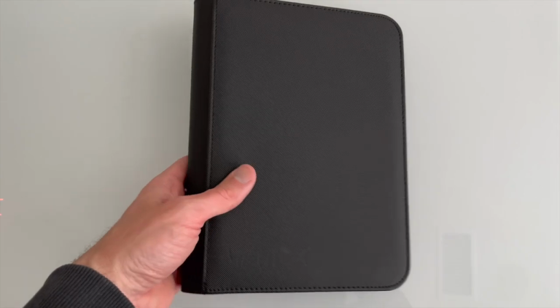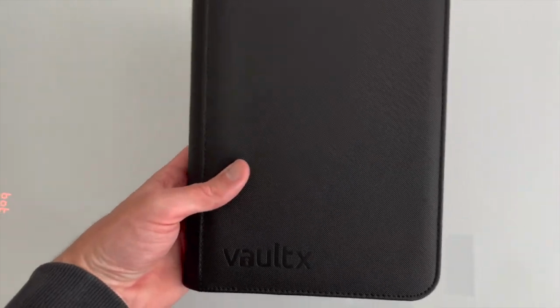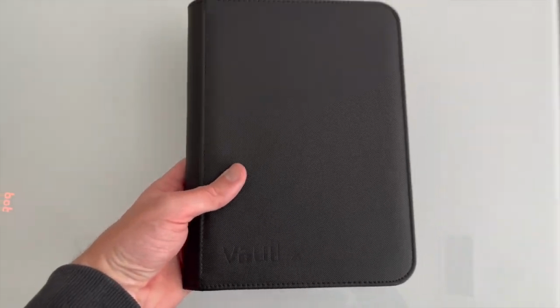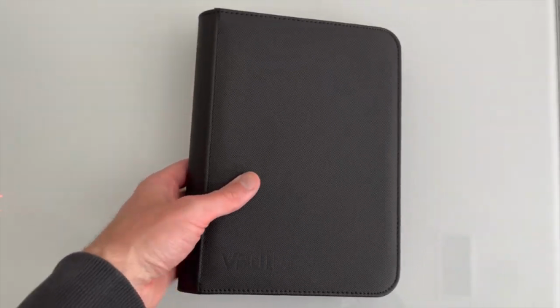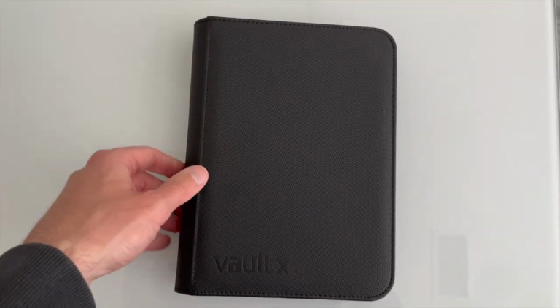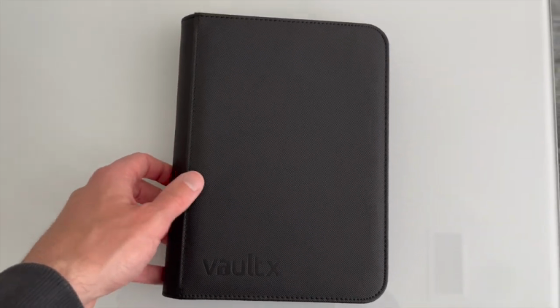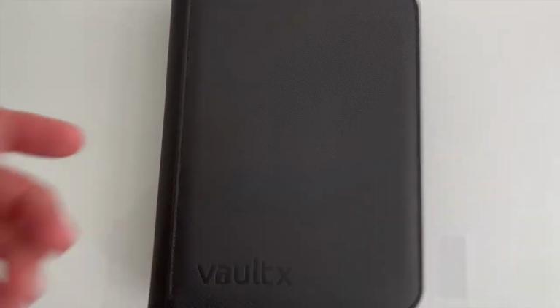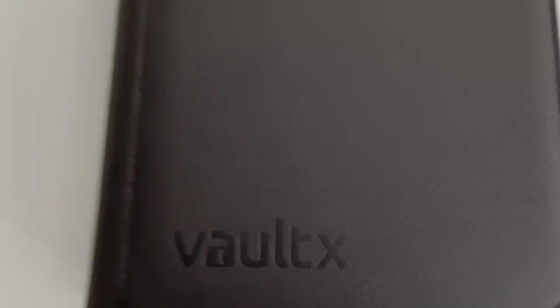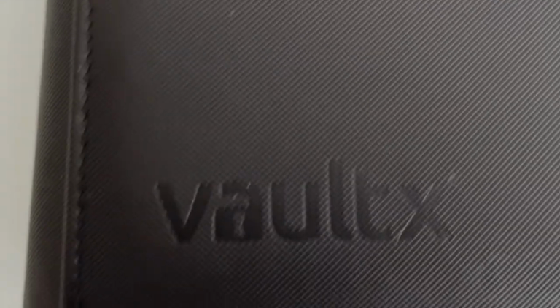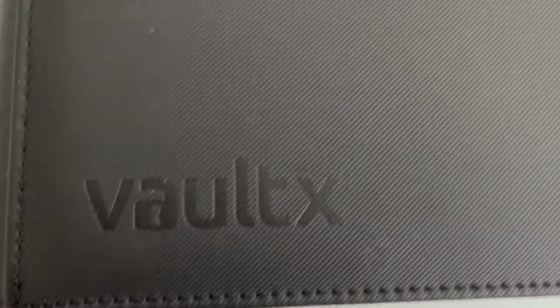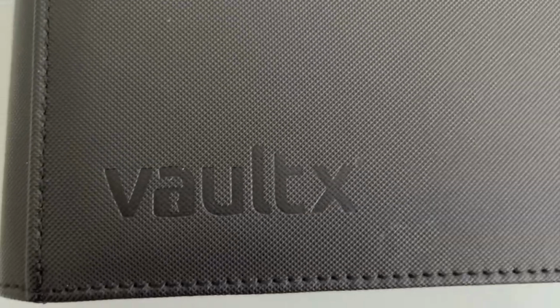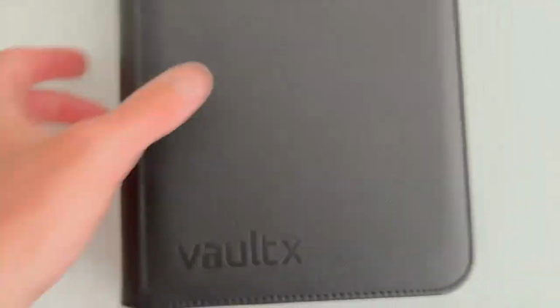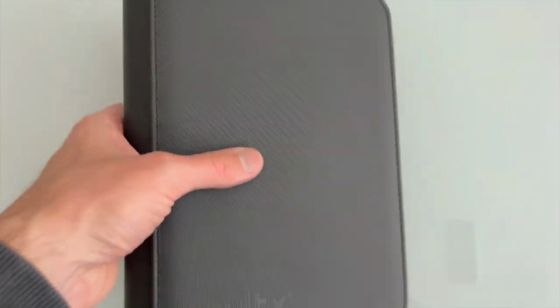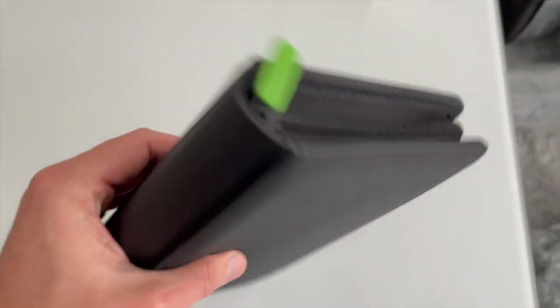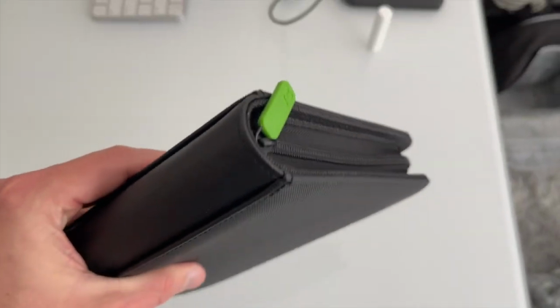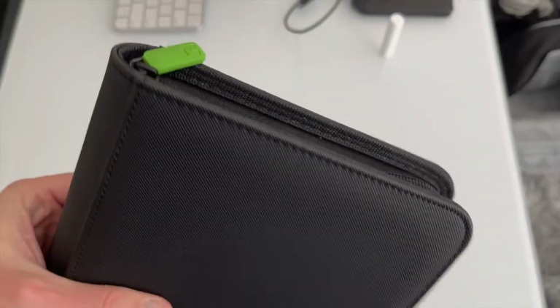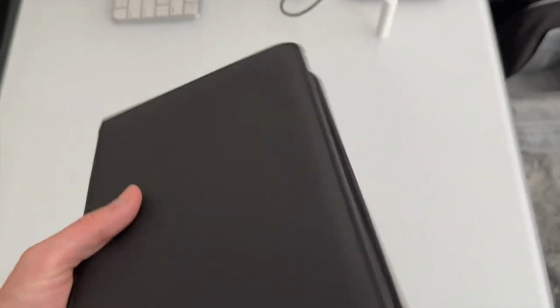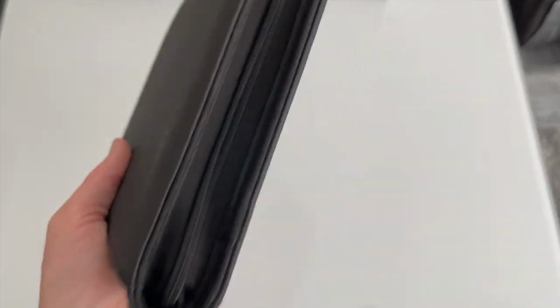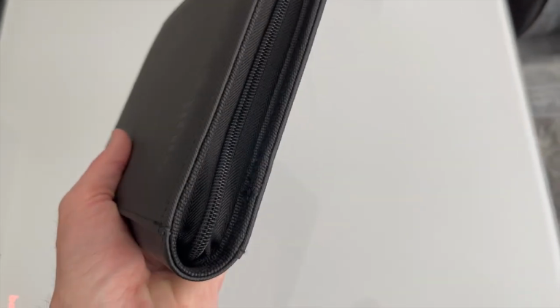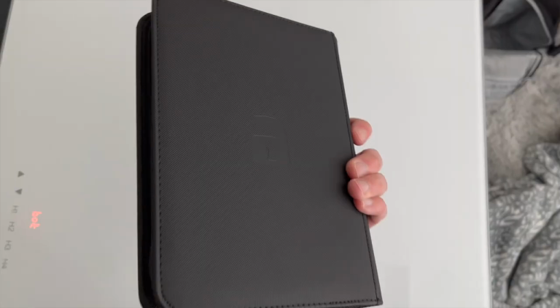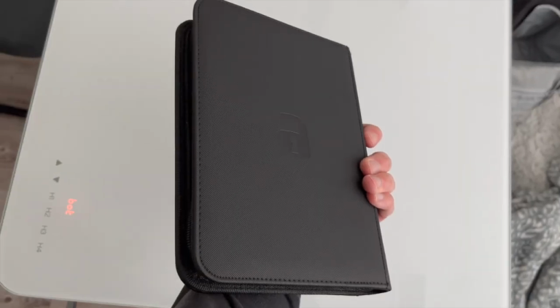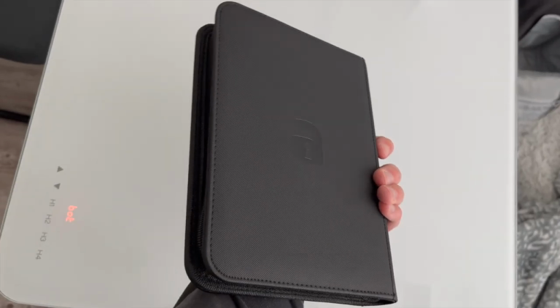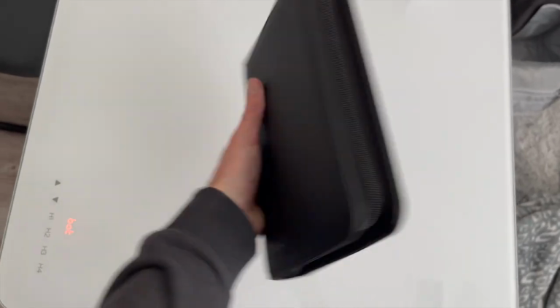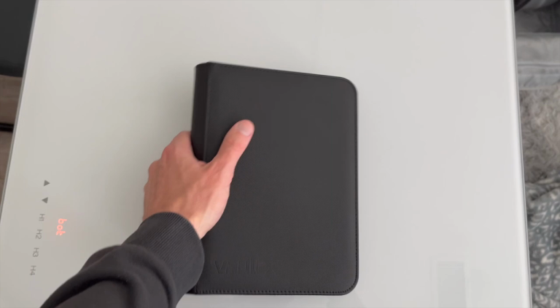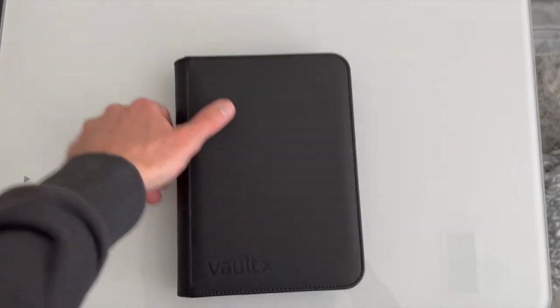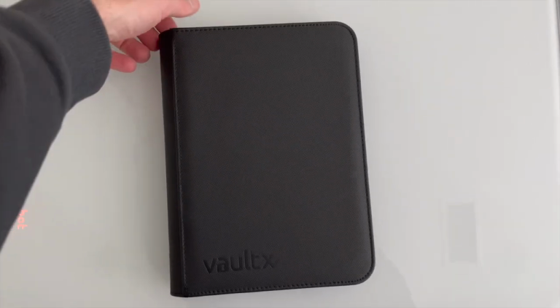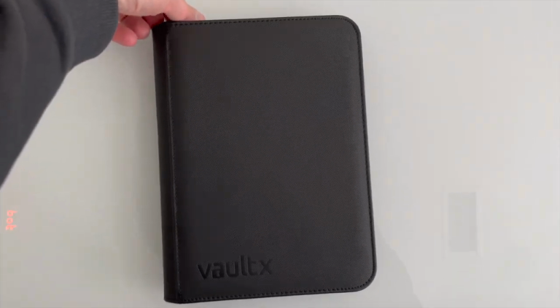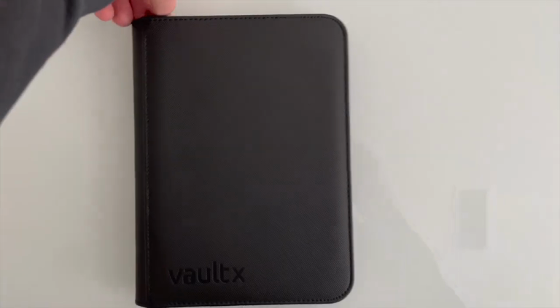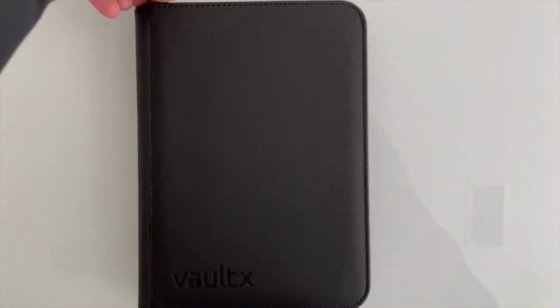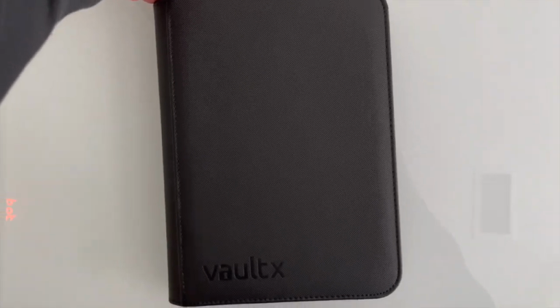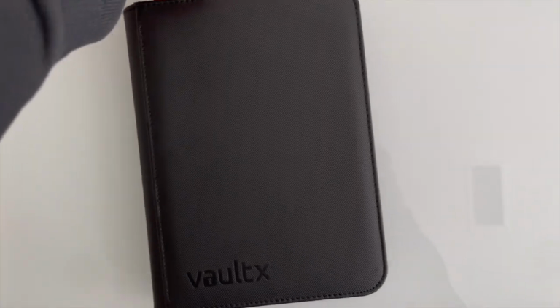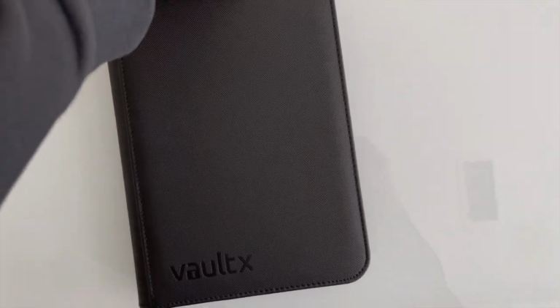Here we have the Vault X four pocket binder. You can see the Vault X logo here. This one comes with a zipper — there's a quick look at the back. This is a very nice binder. I love Vault X products.